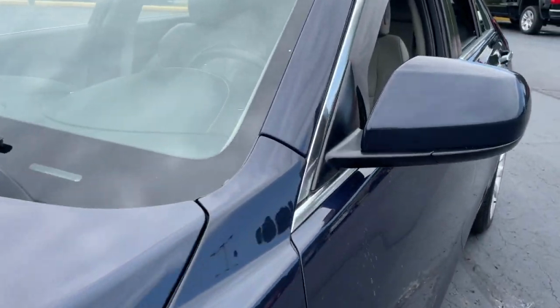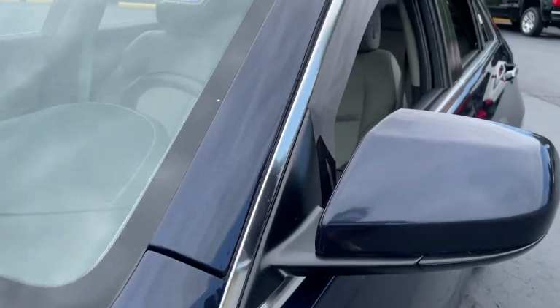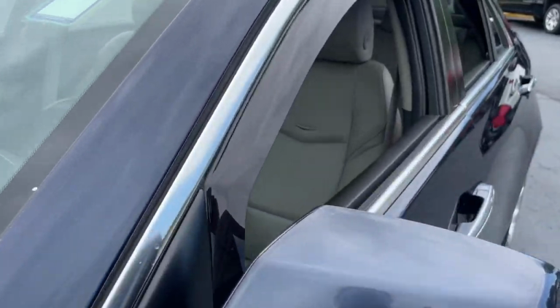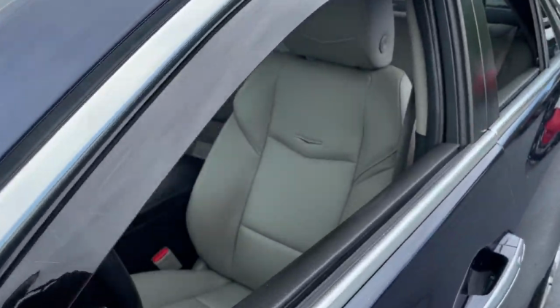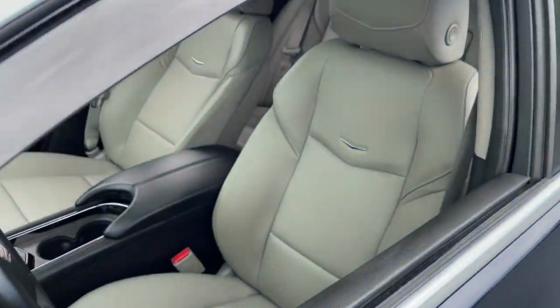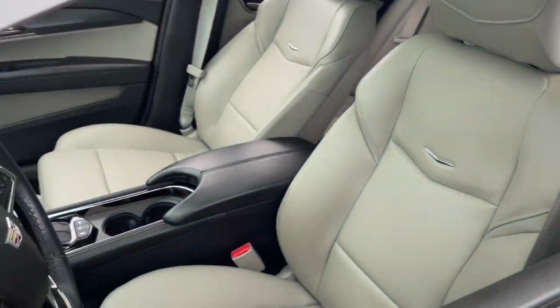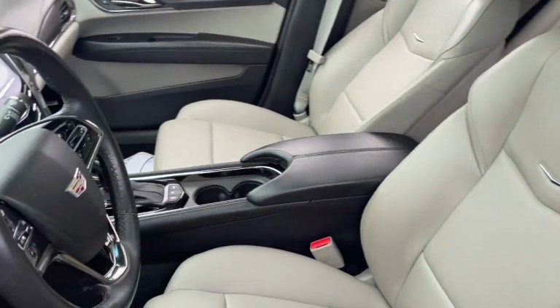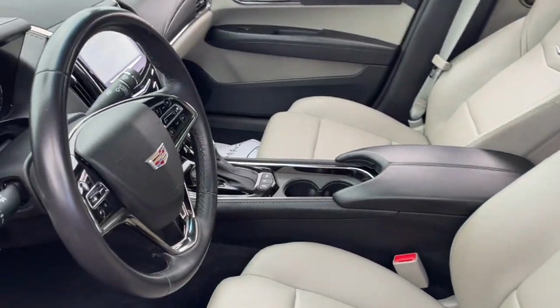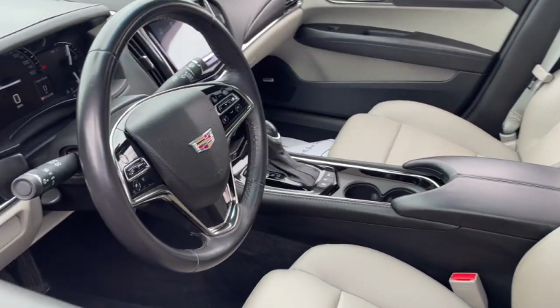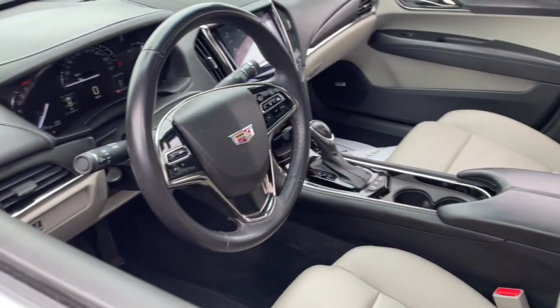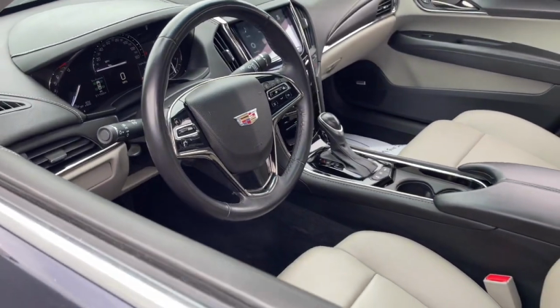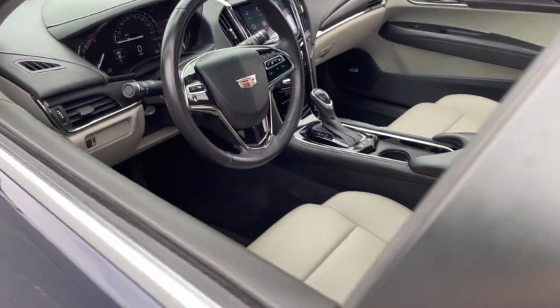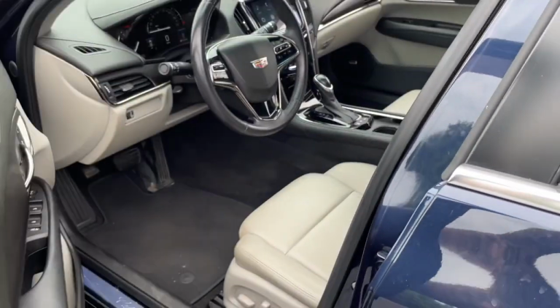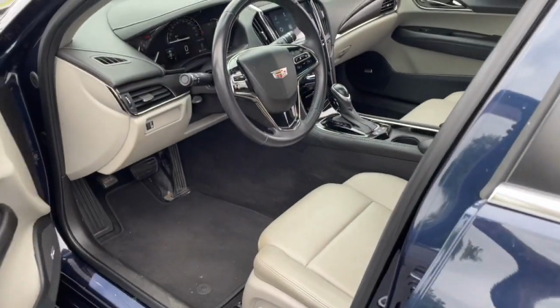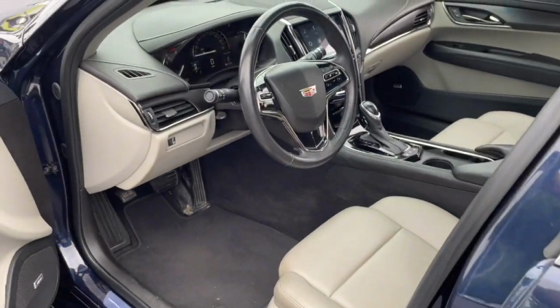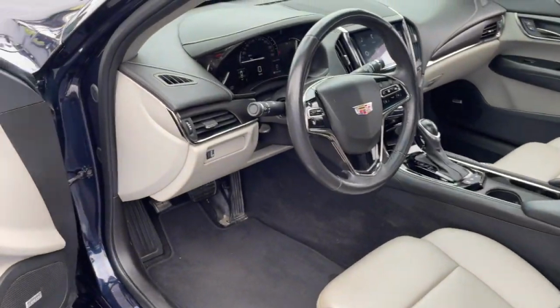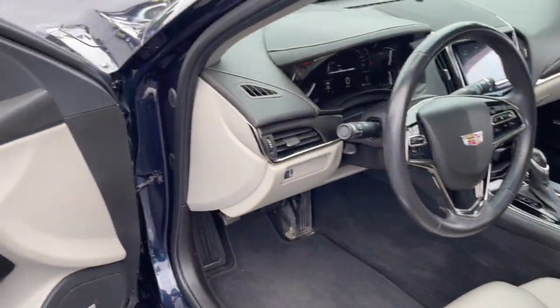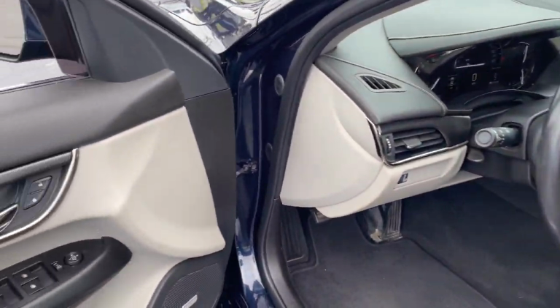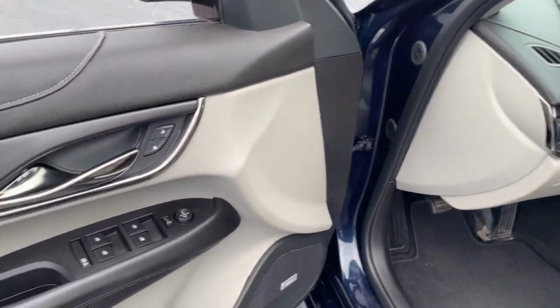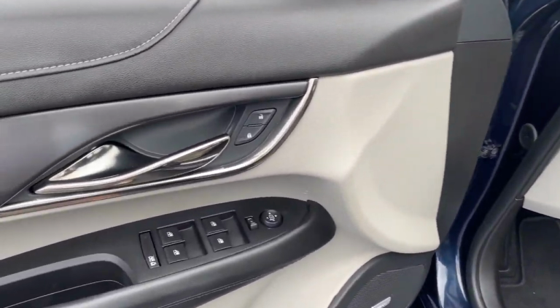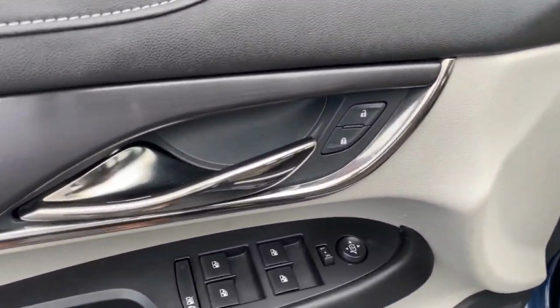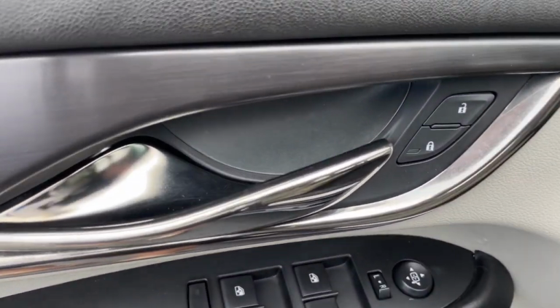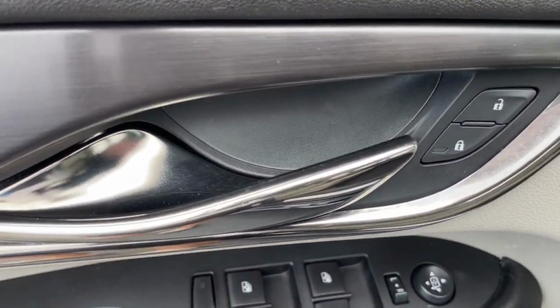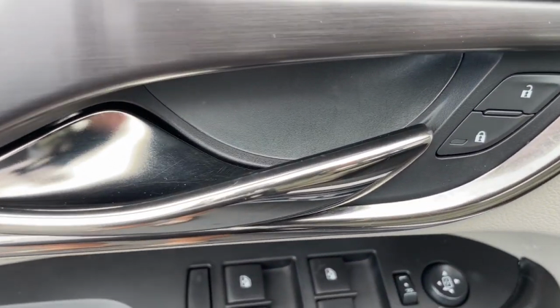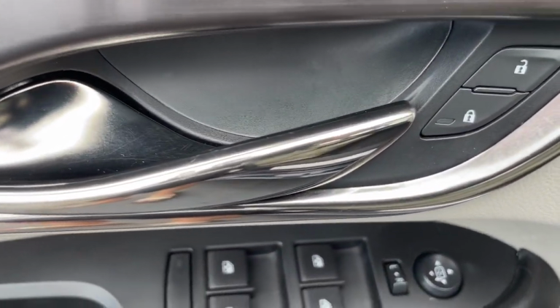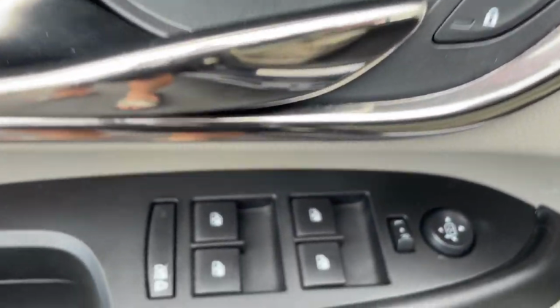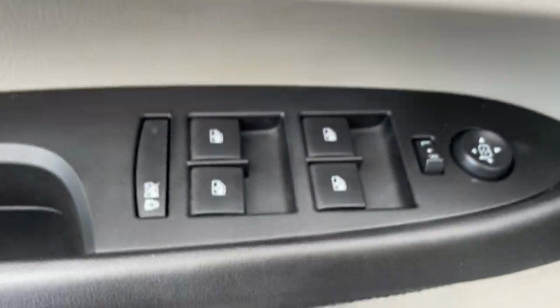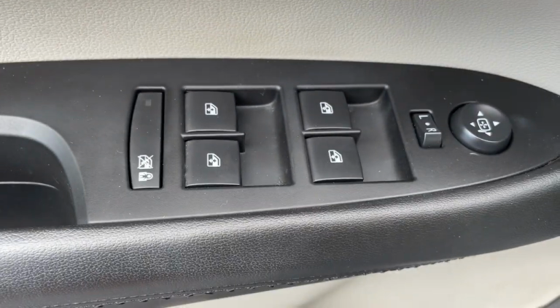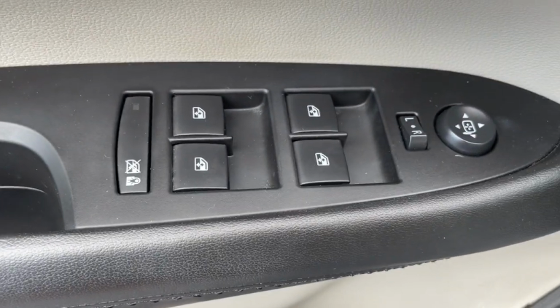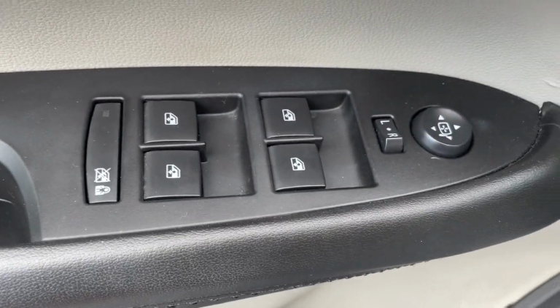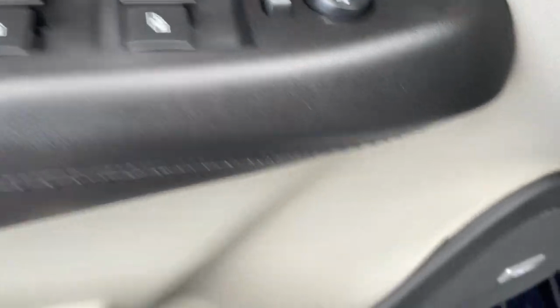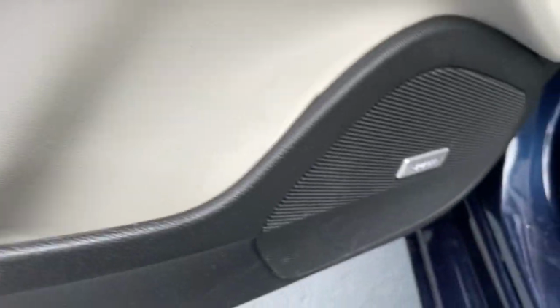The Dynamic ATS Coupe elevates your driving experience with powerful, balanced performance, innovative design, smart technology, and a refined sense of style.